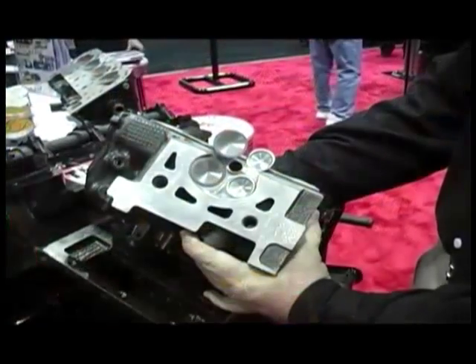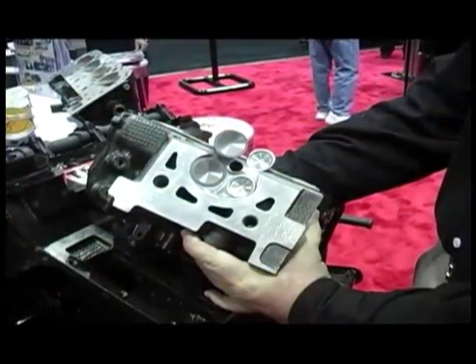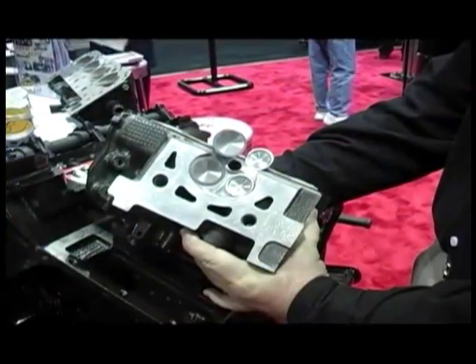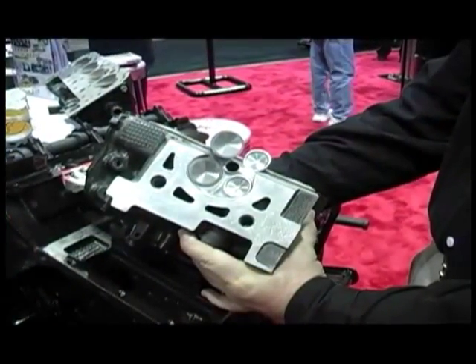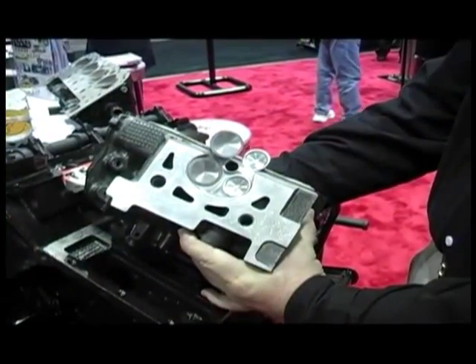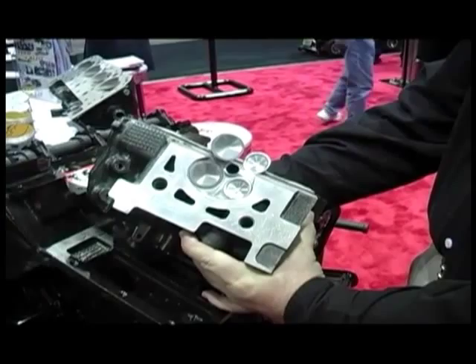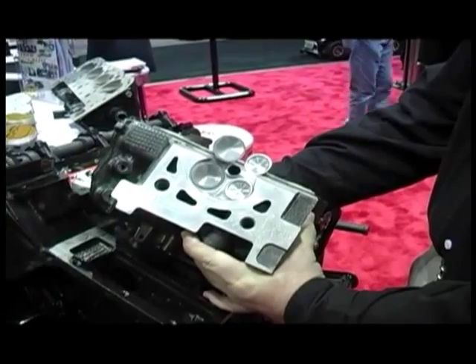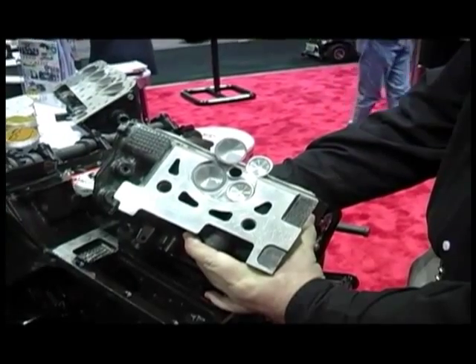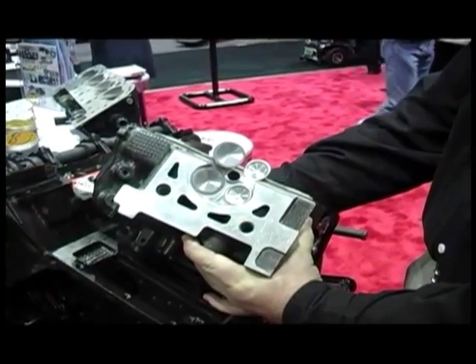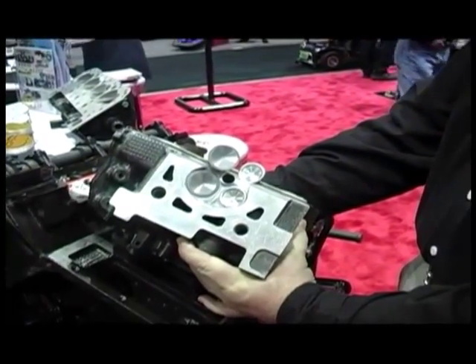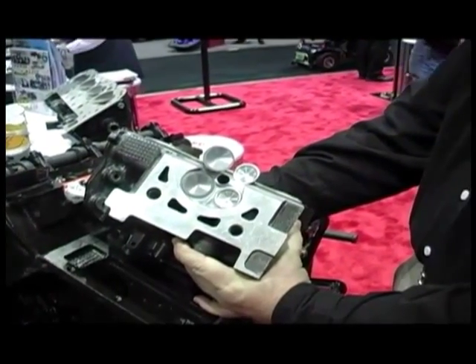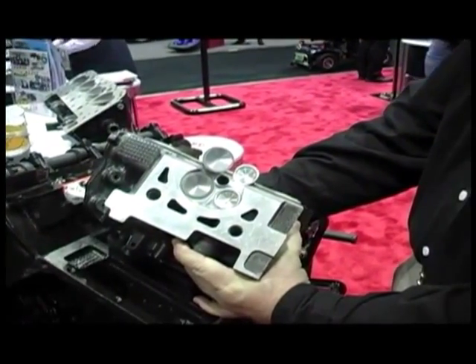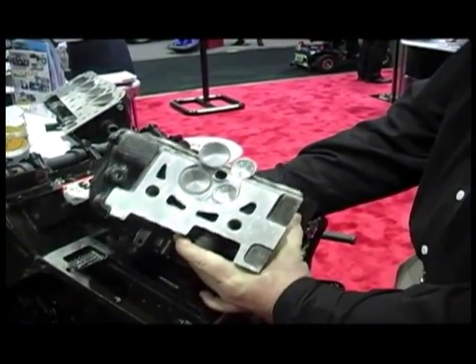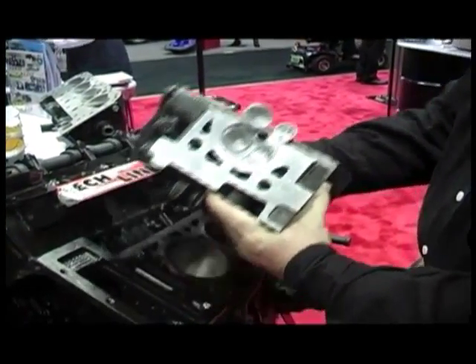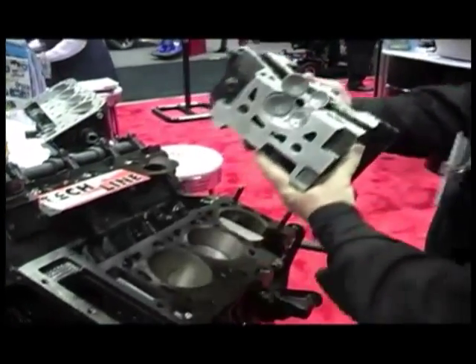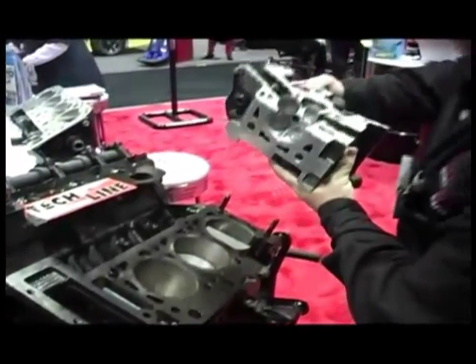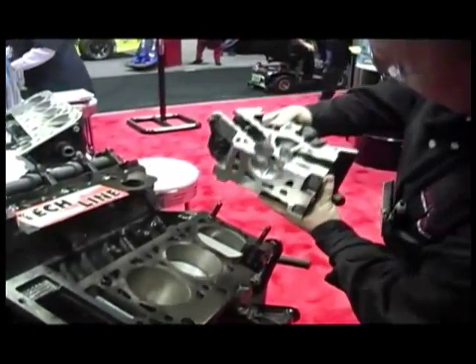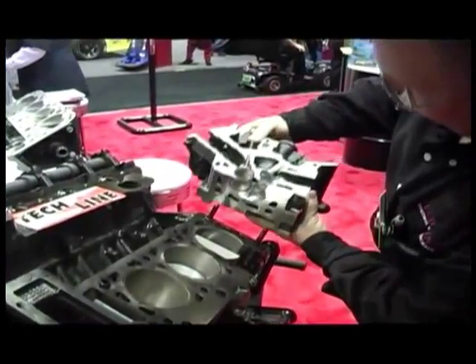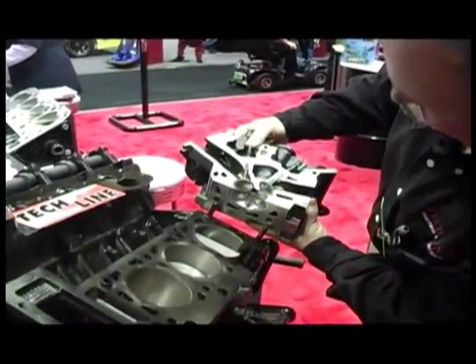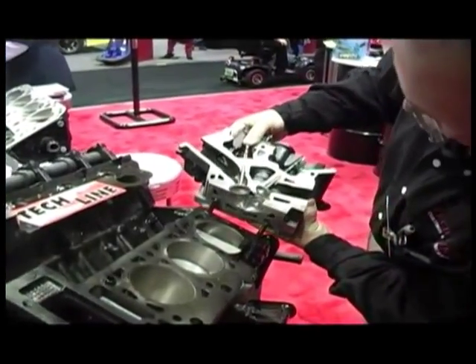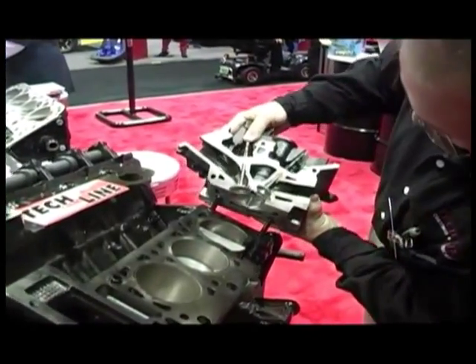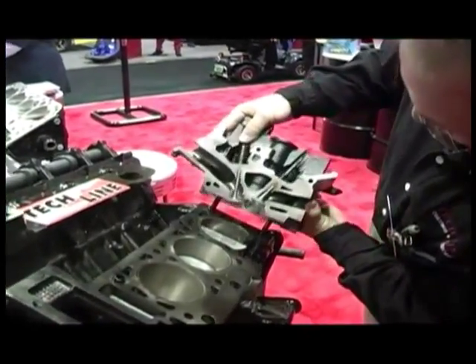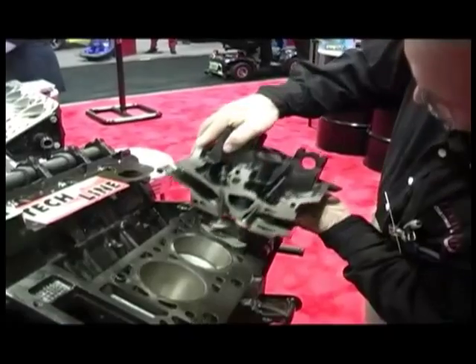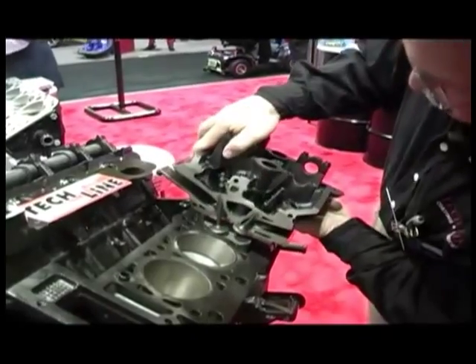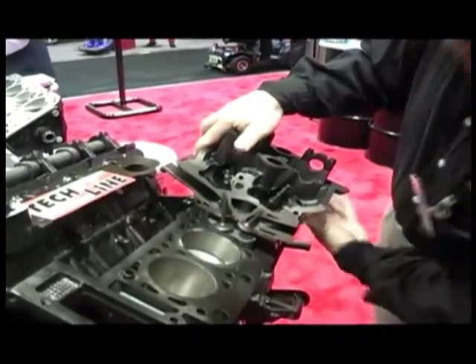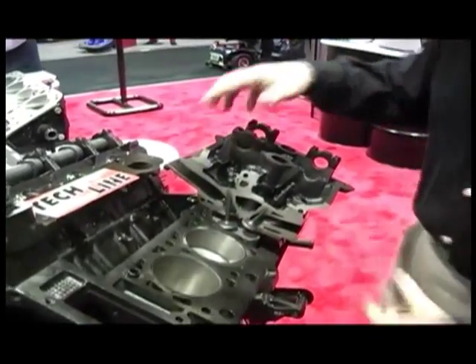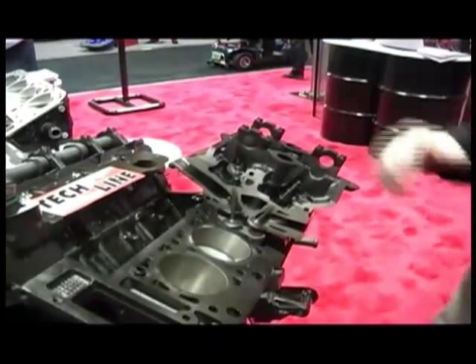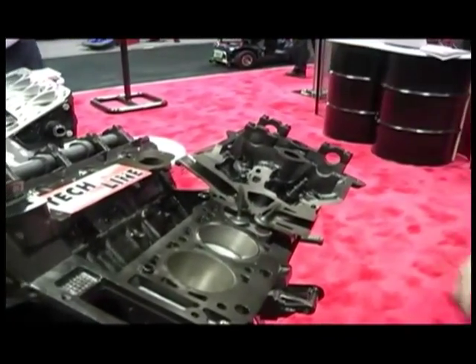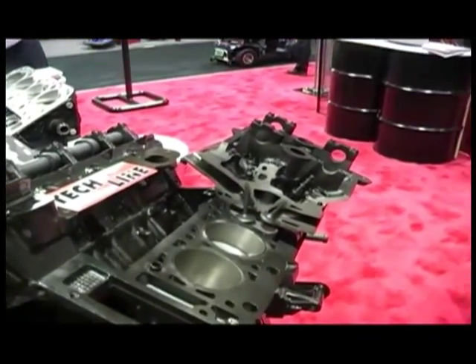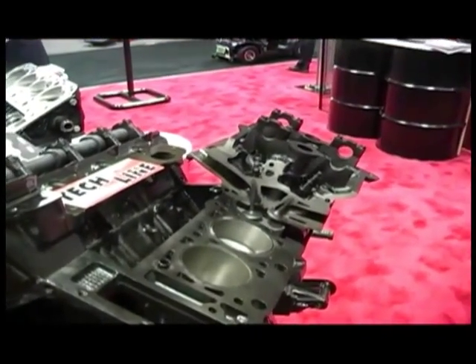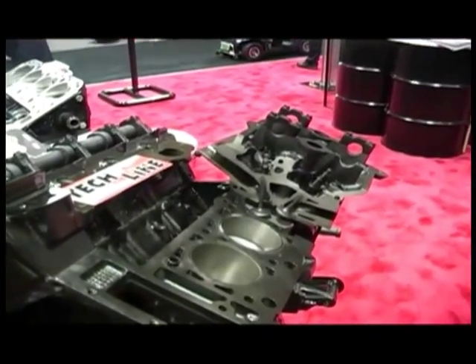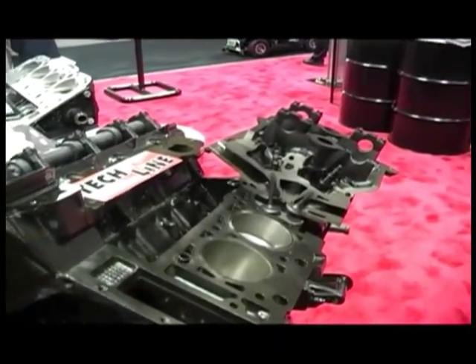We did the valves, we coated the heads, we coated the intake manifold inside, out, top and bottom. And we picked up 51 related horsepower.